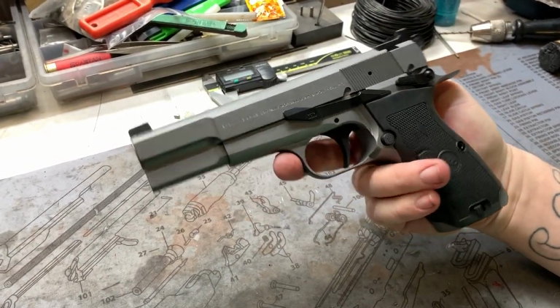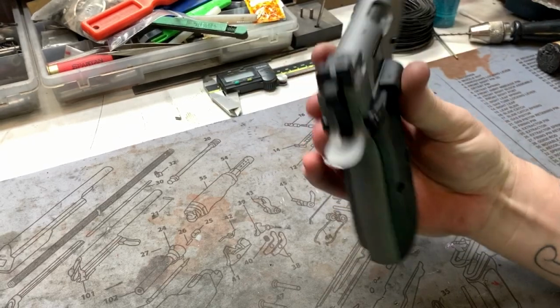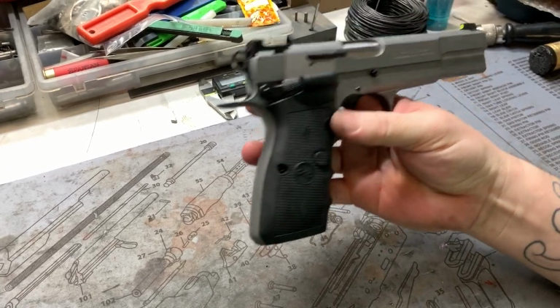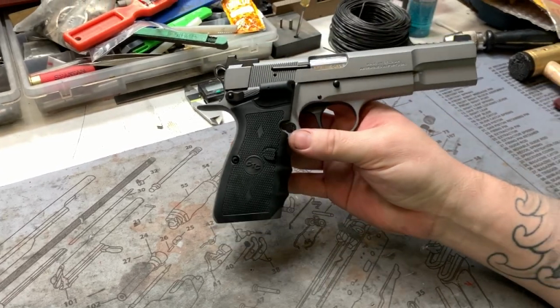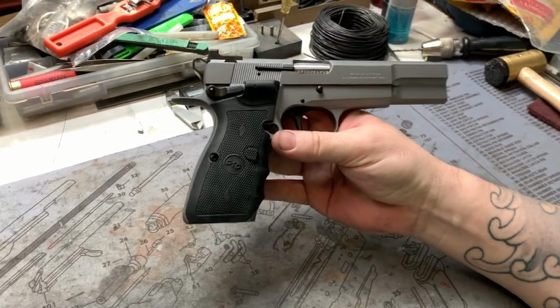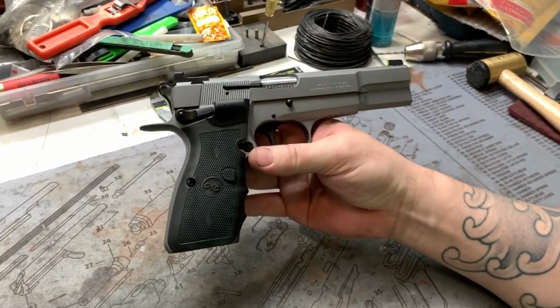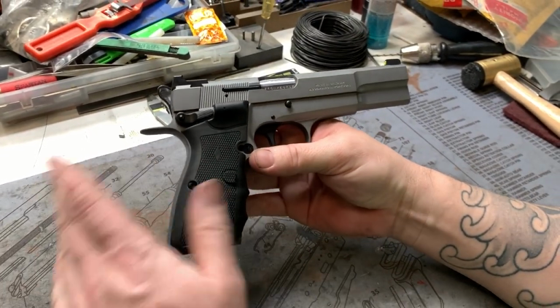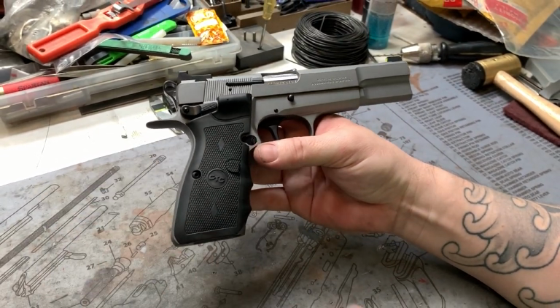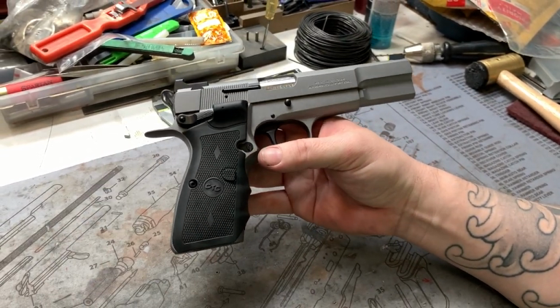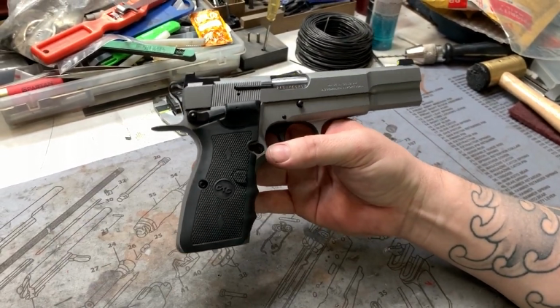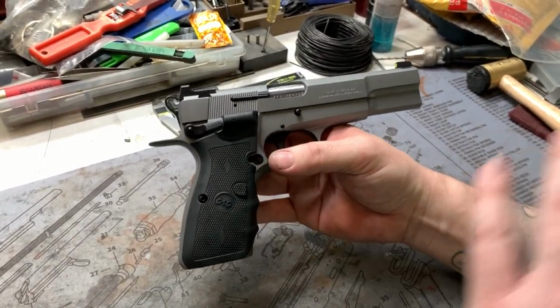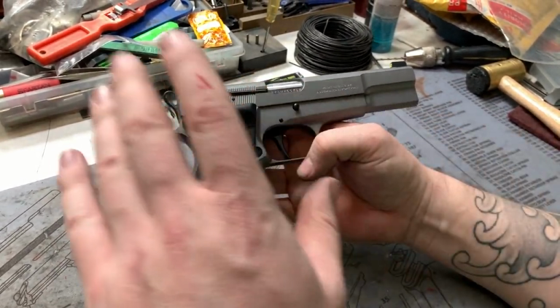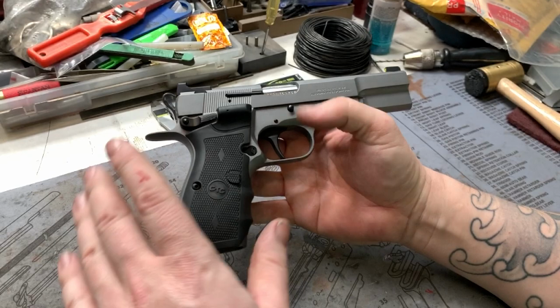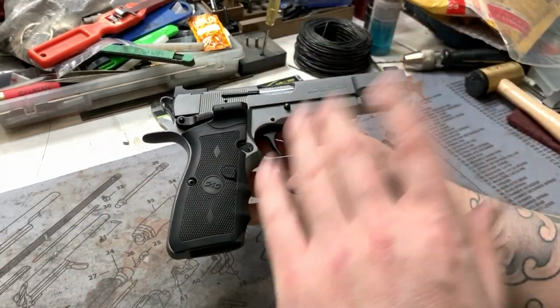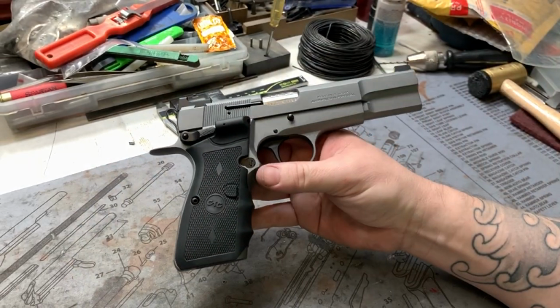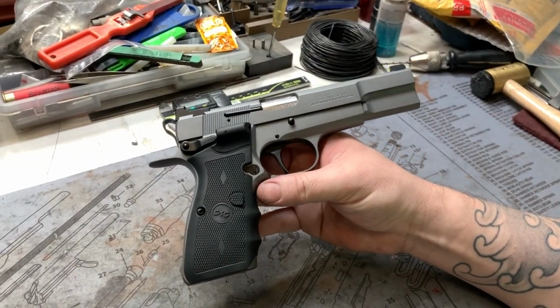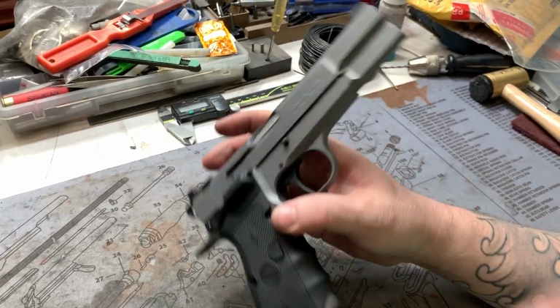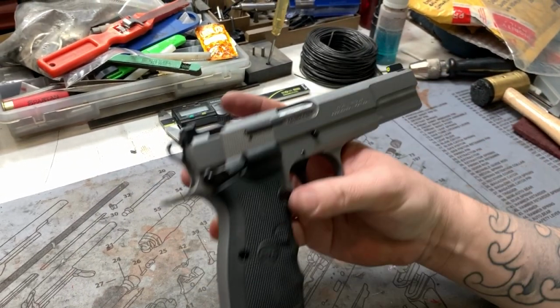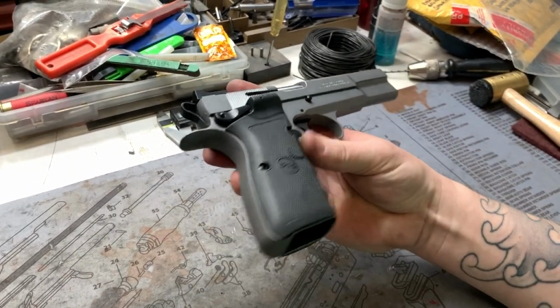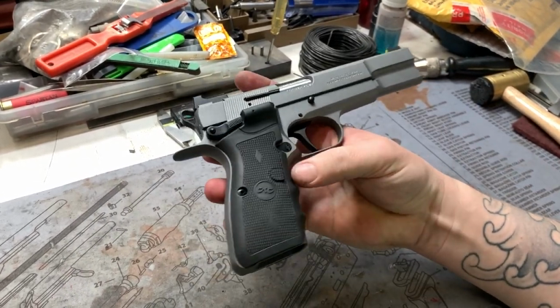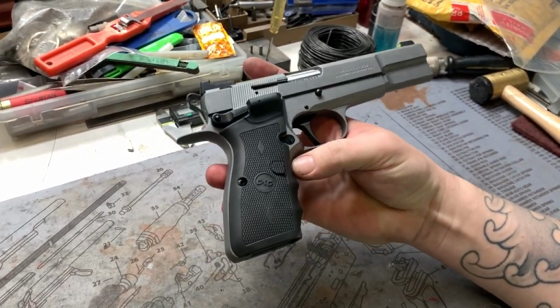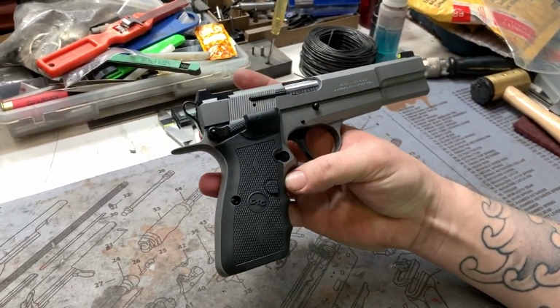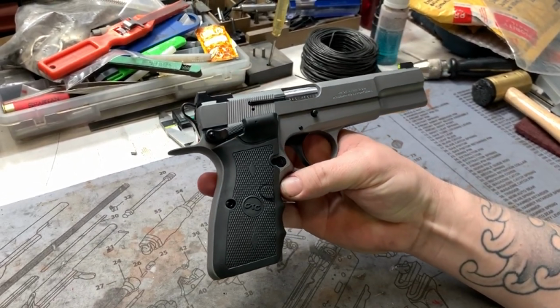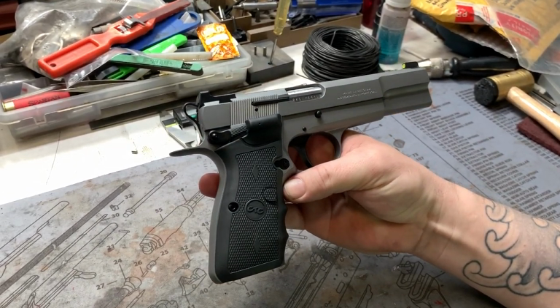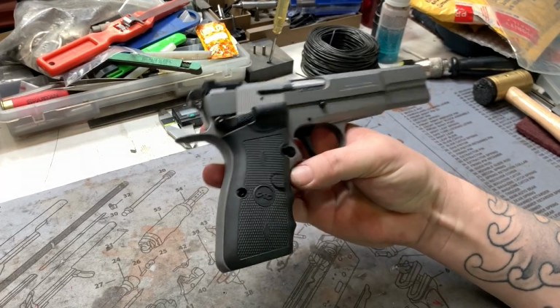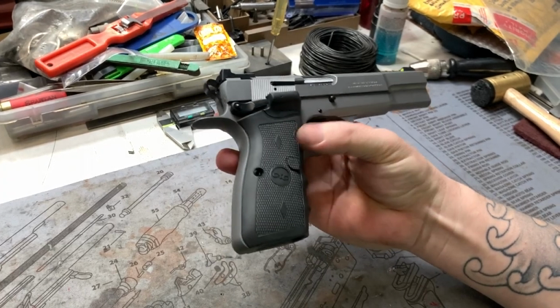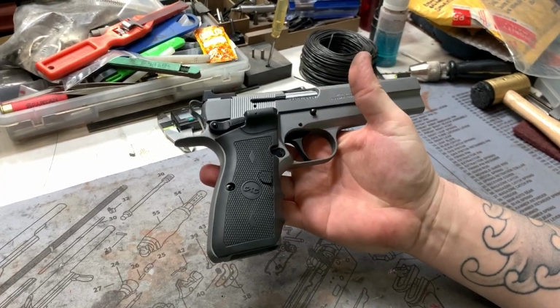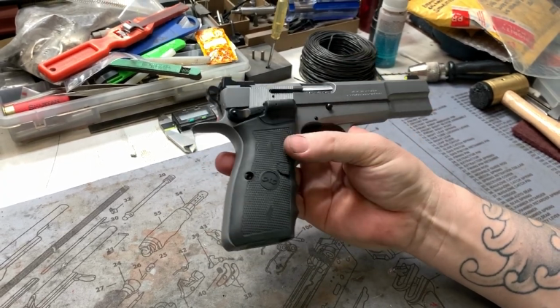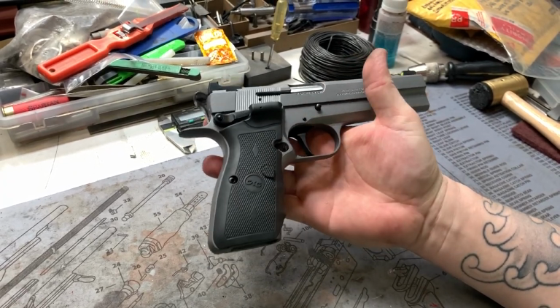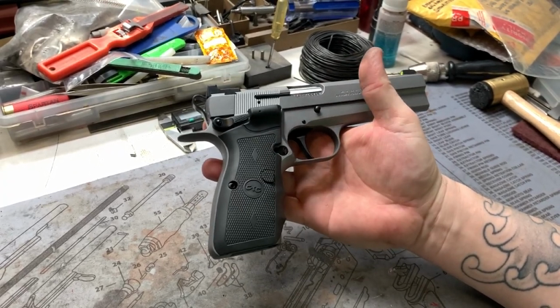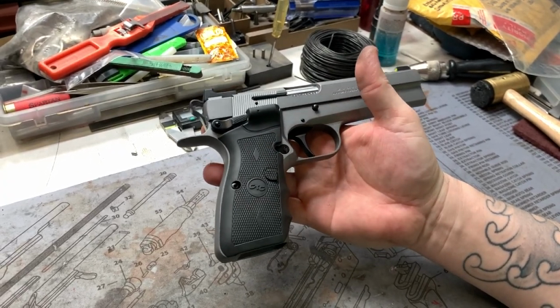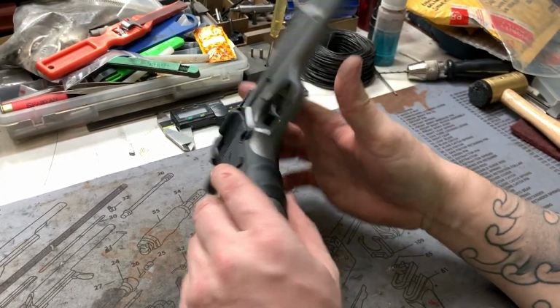Nice little carry setup. It has a beaver tail — it's all about functionality on this gun. Sights, beaver tail, trigger job, crowned barrel — pretty much everything that connects you to the pistol, which you're going to want for carry. Even the Crimson Trace grips are great.